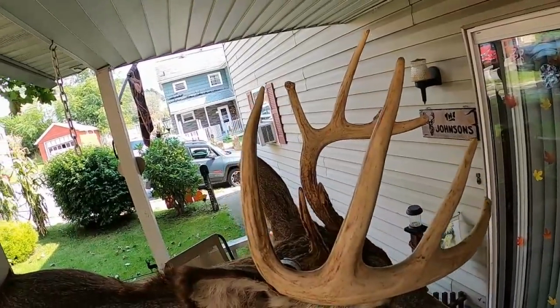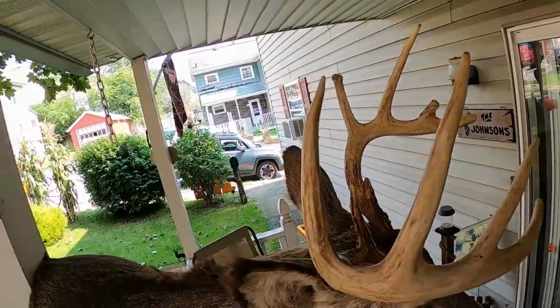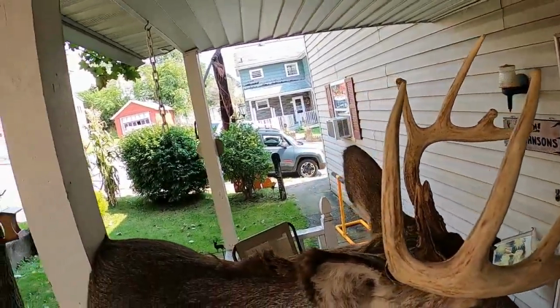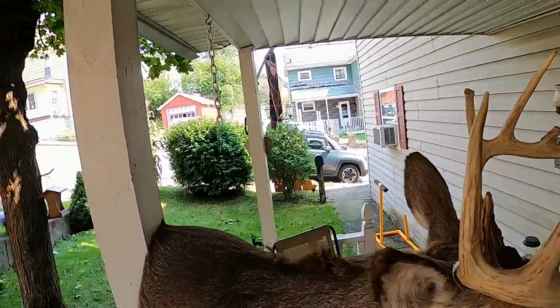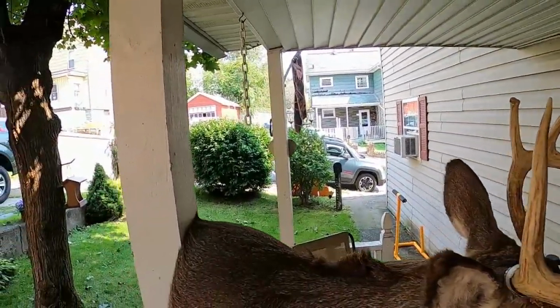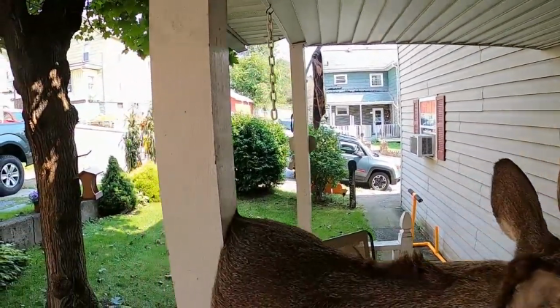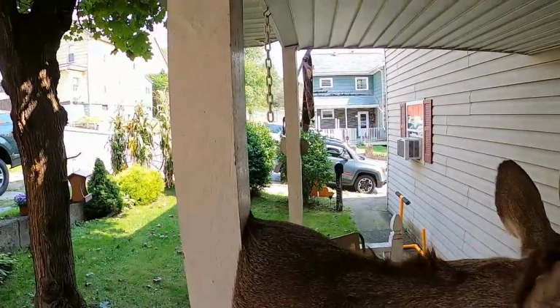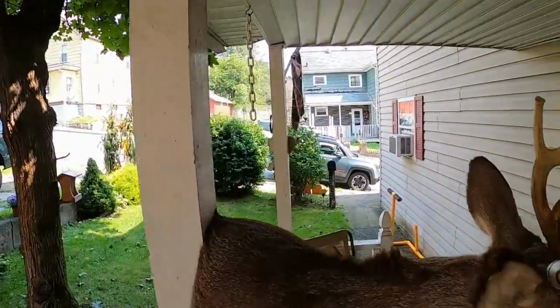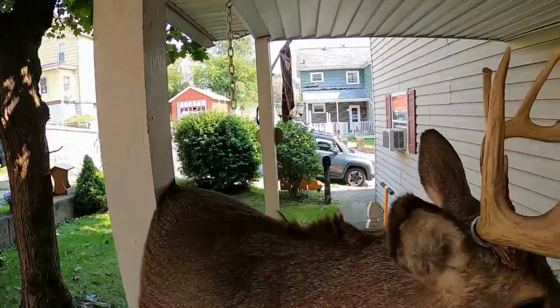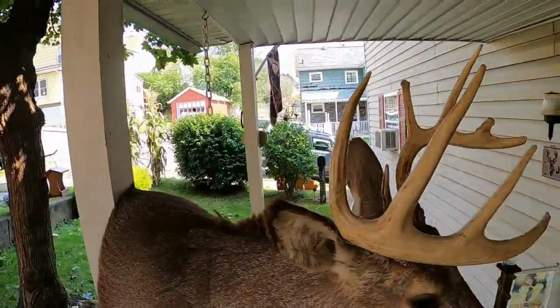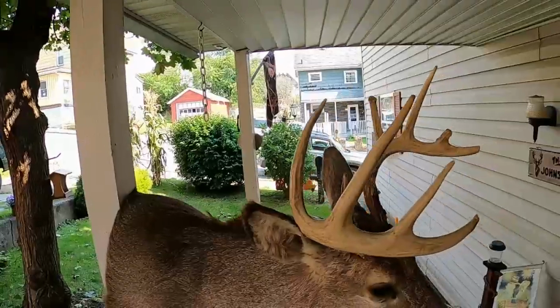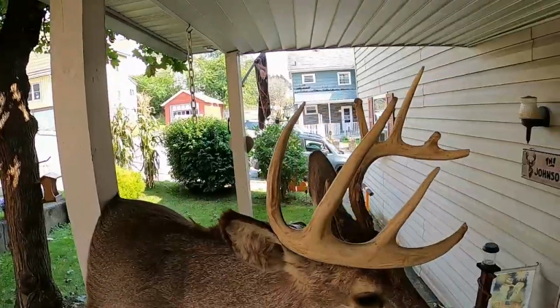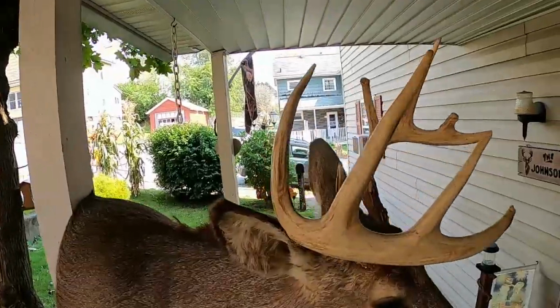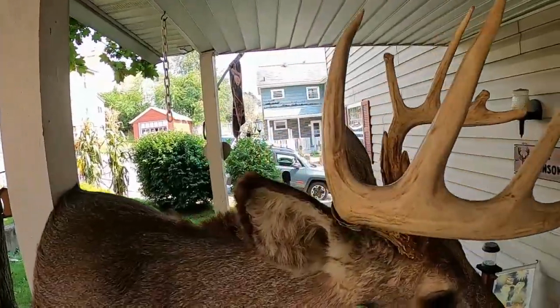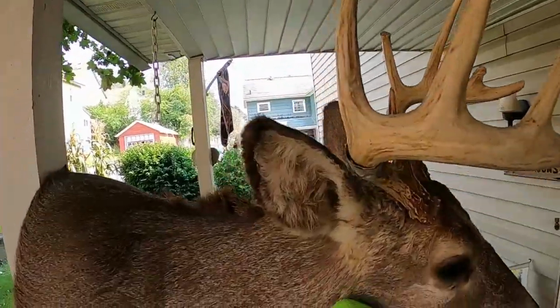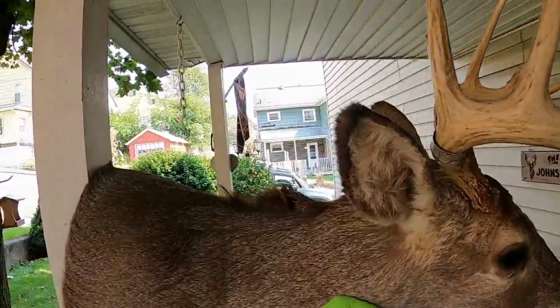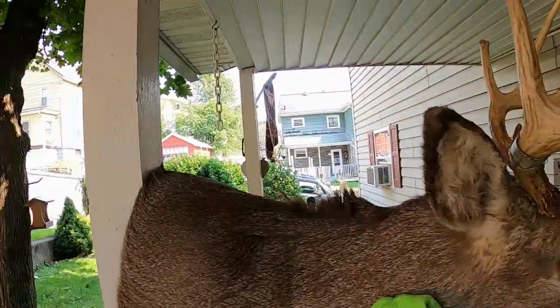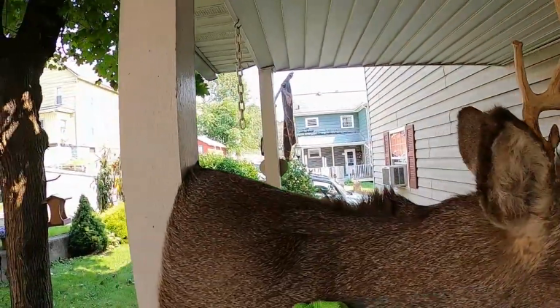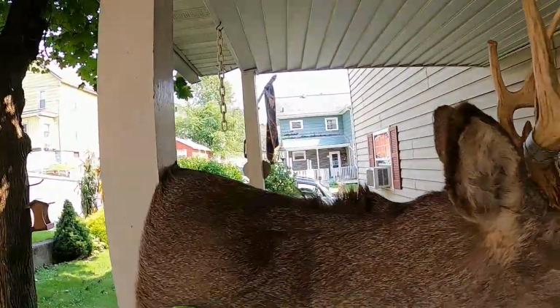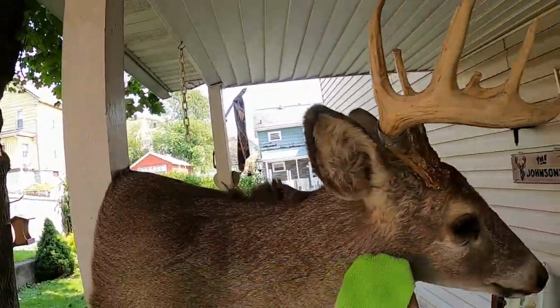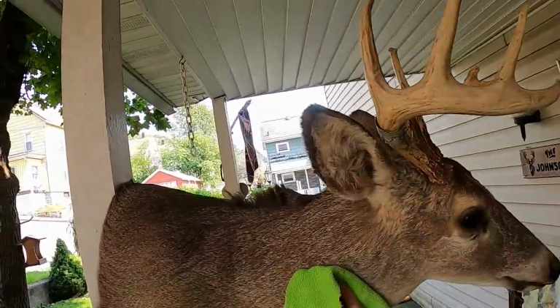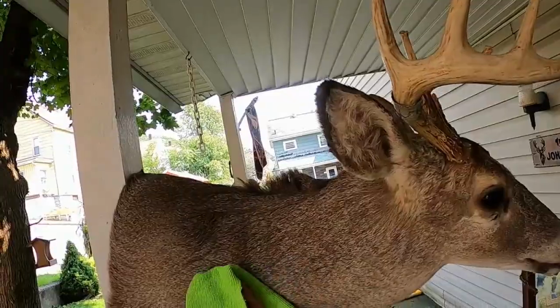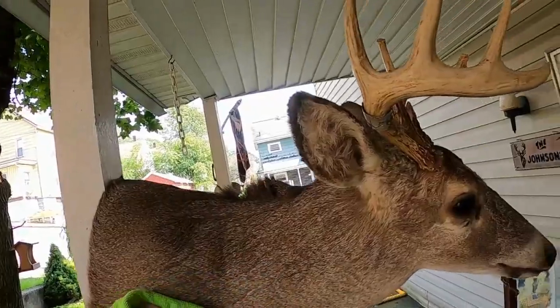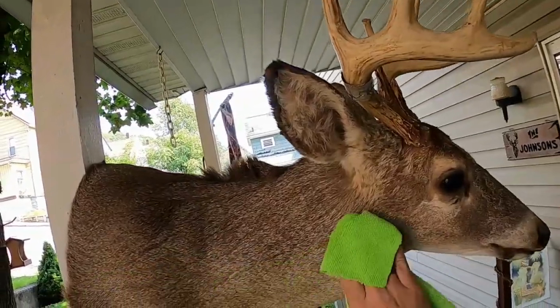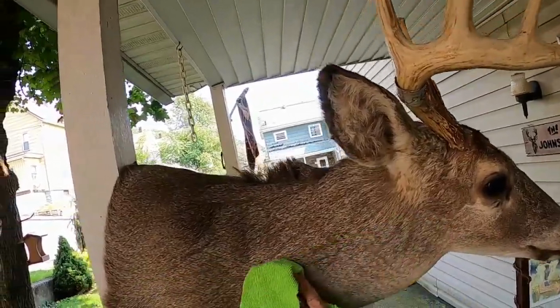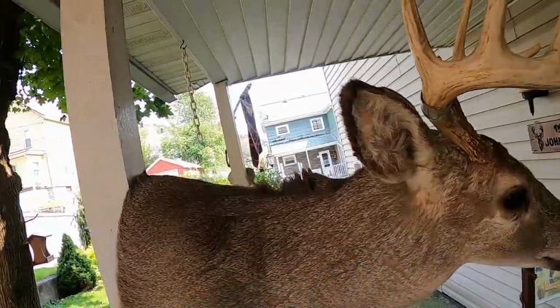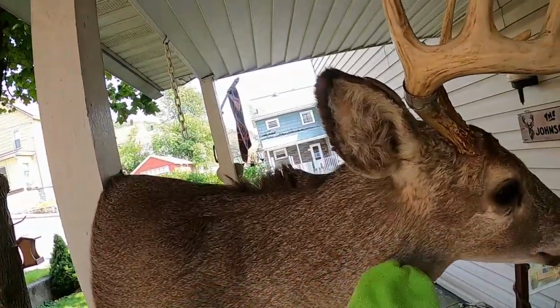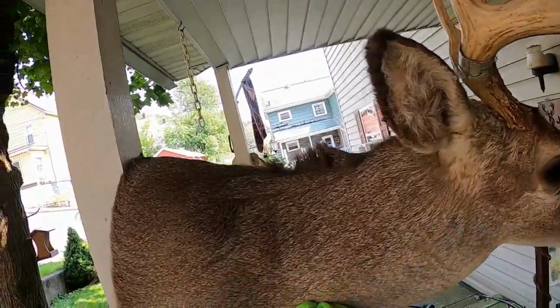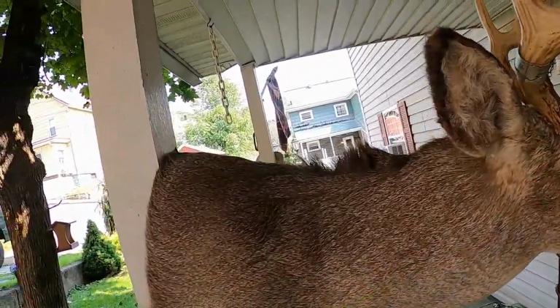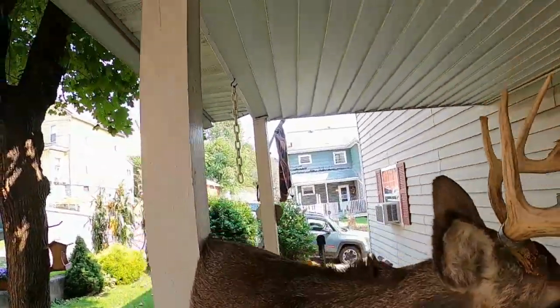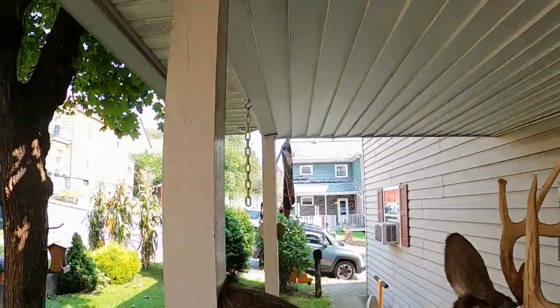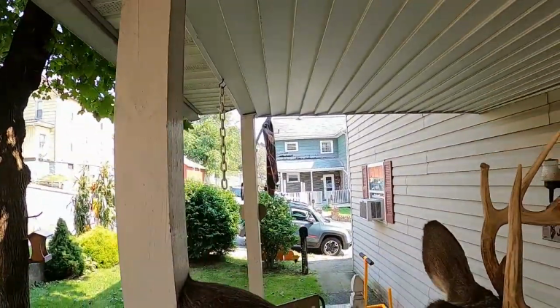This is the first time I'm trying this stuff so hopefully I don't wake up in the morning and the thing's turned orange. But yeah, that's all you do — just go along the grain.